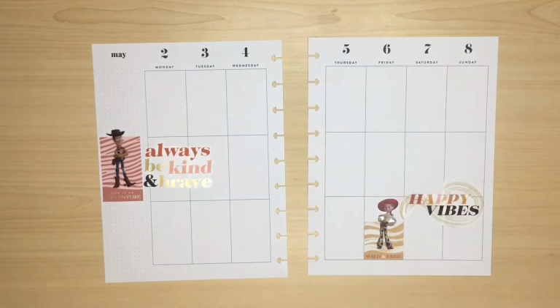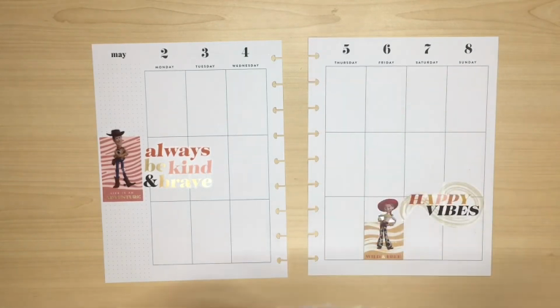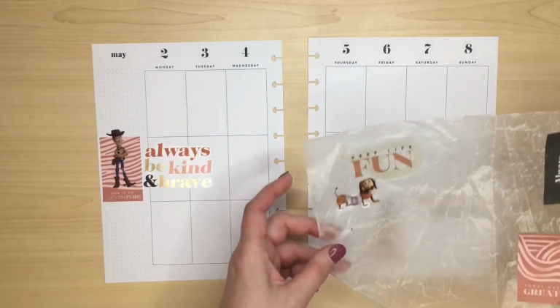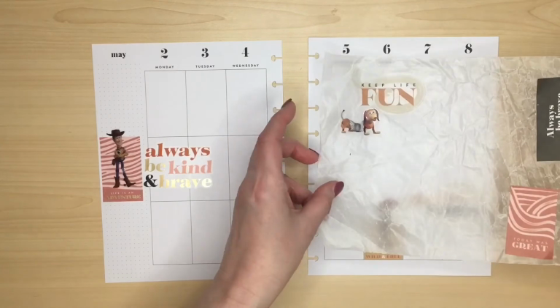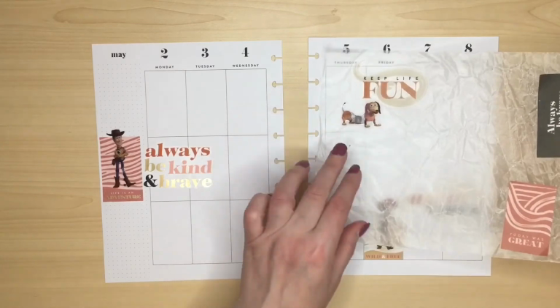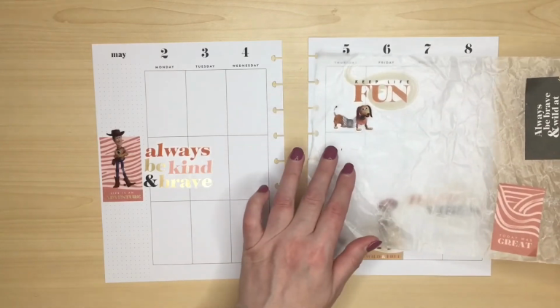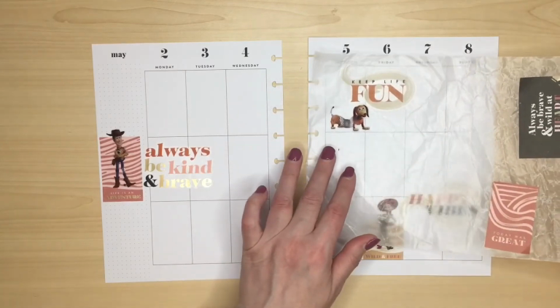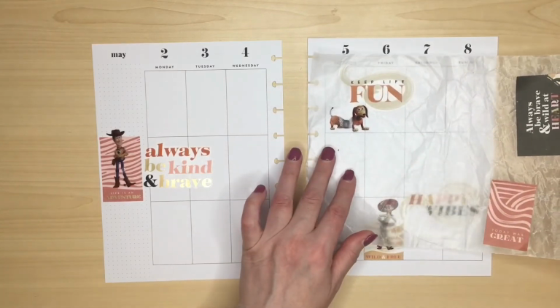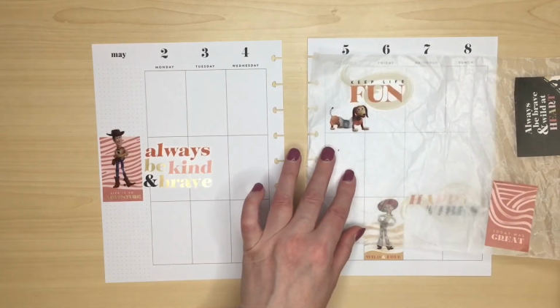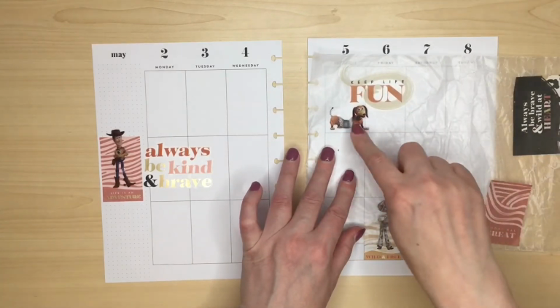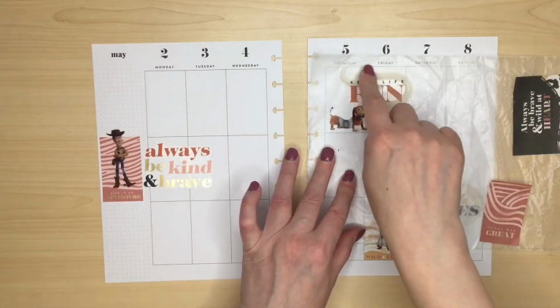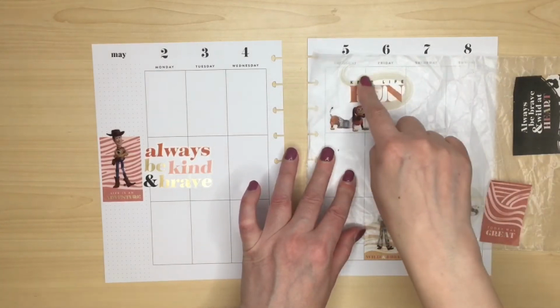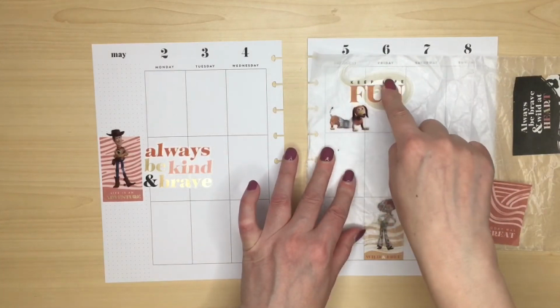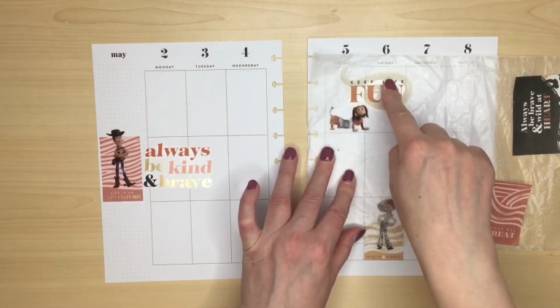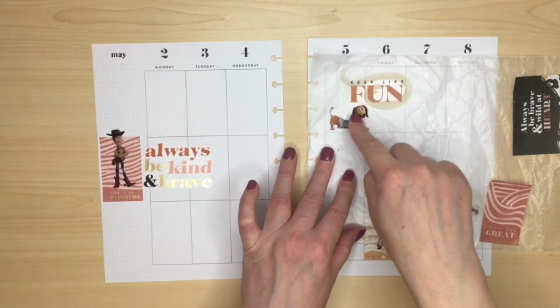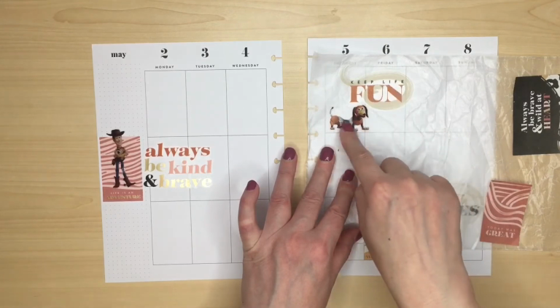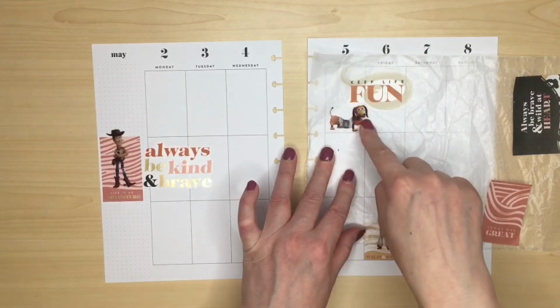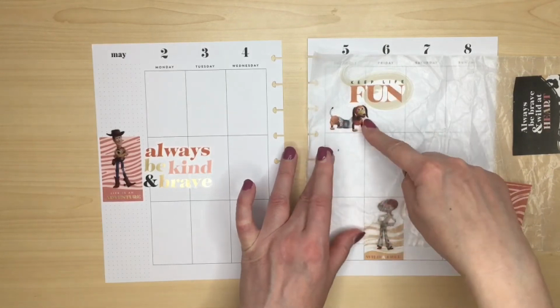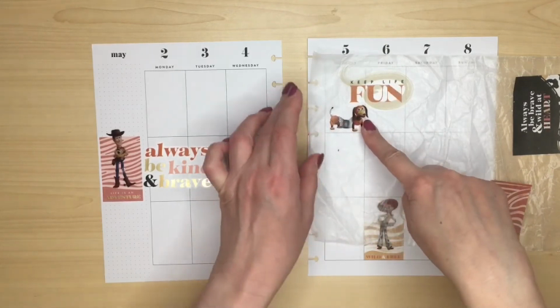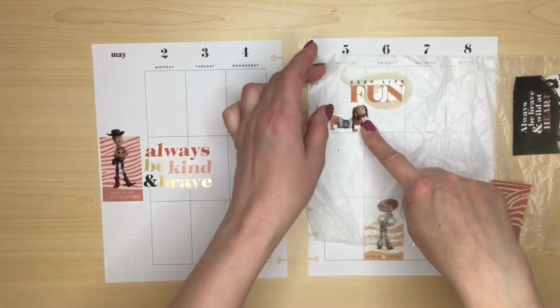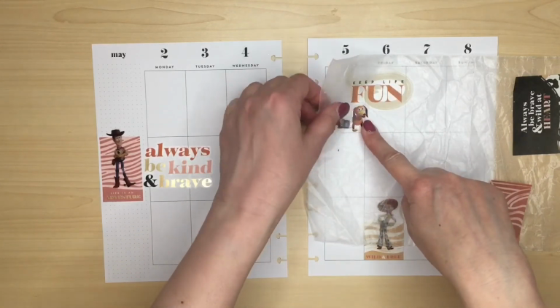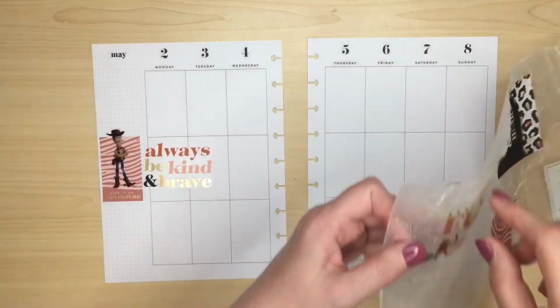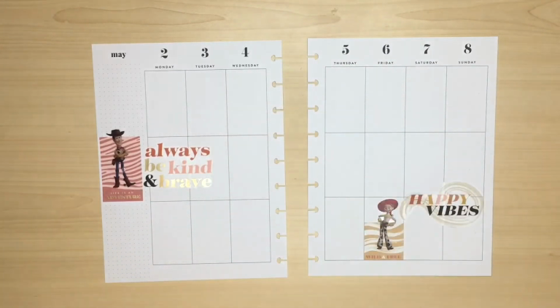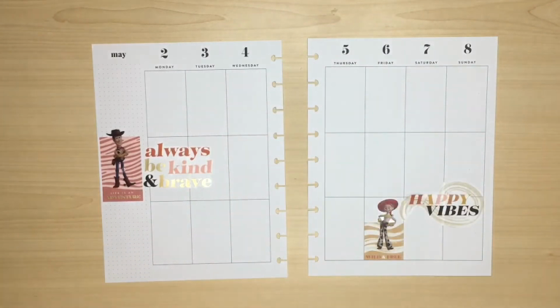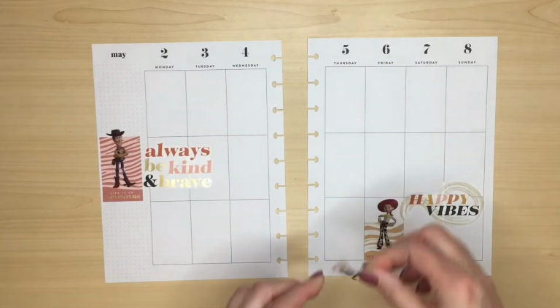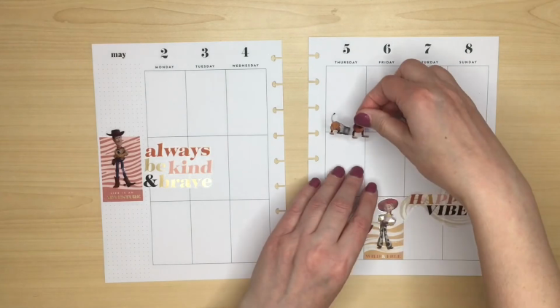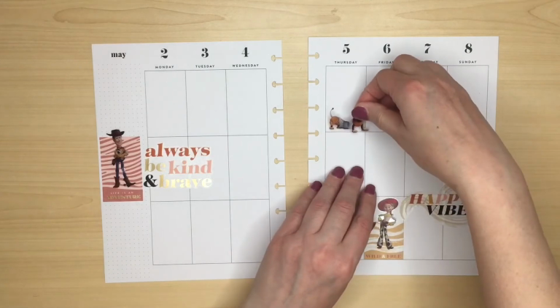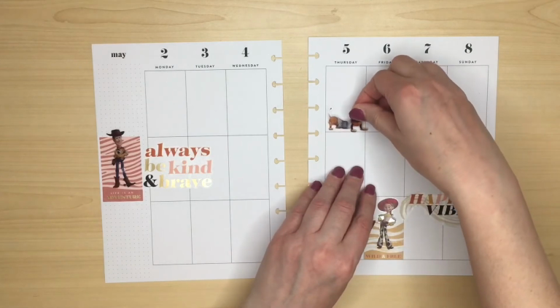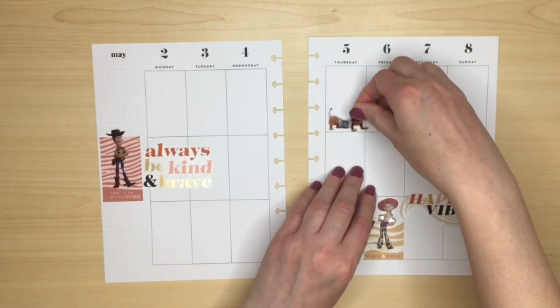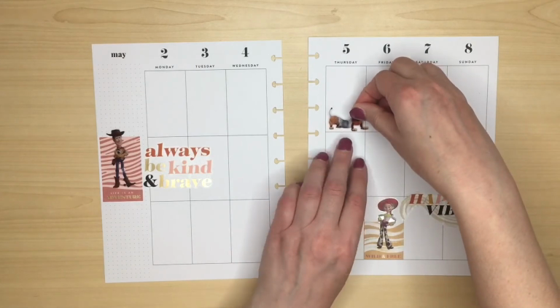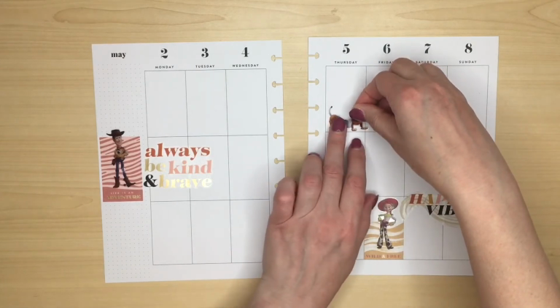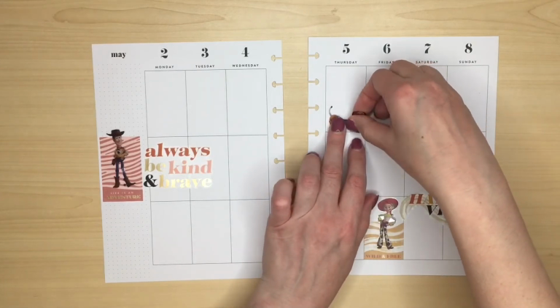I think the dog will look all right there. I've put the quote so it's a little bit higher and so he can sit on the line. Just about there.